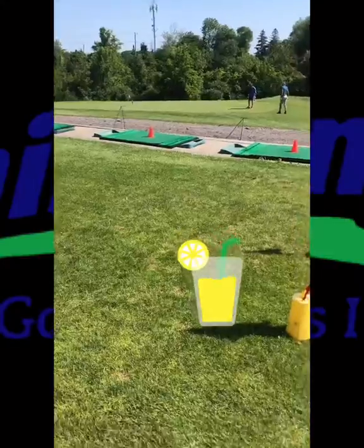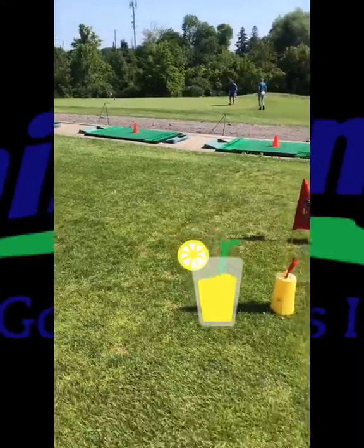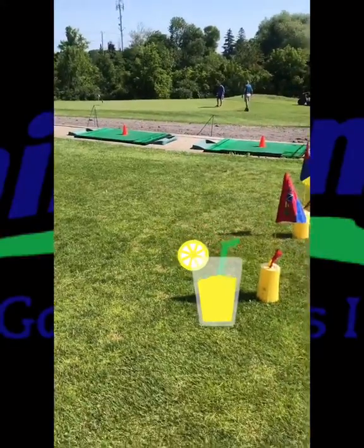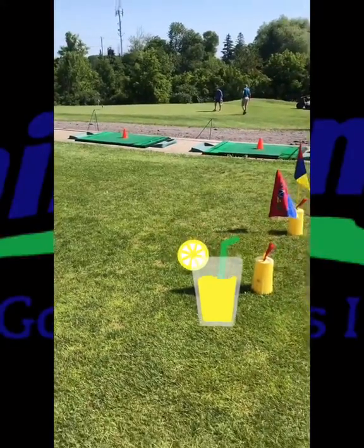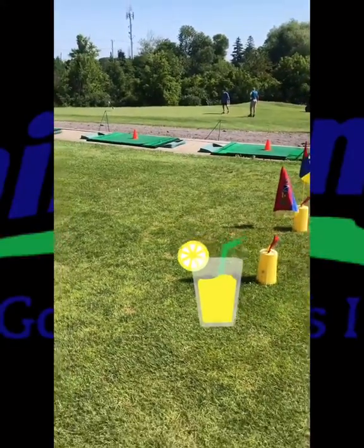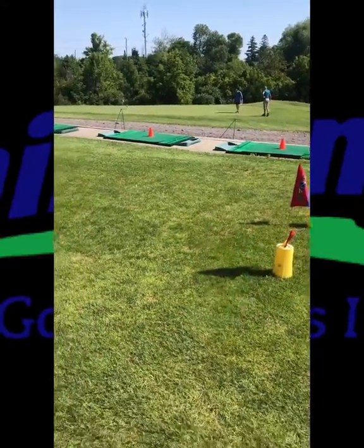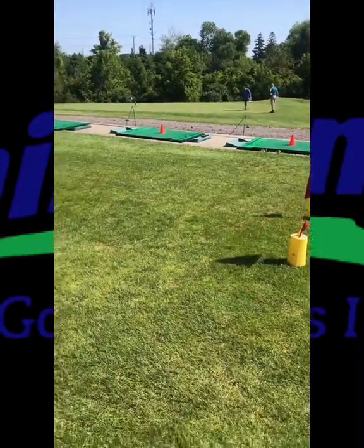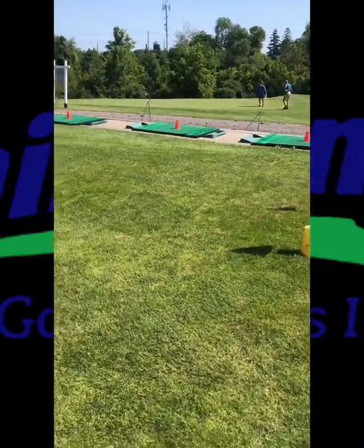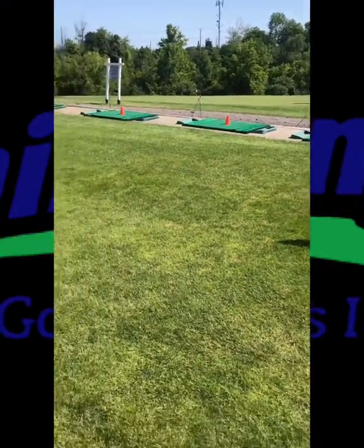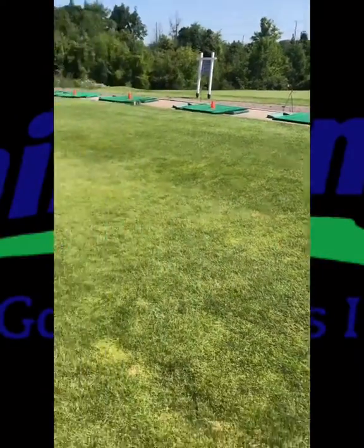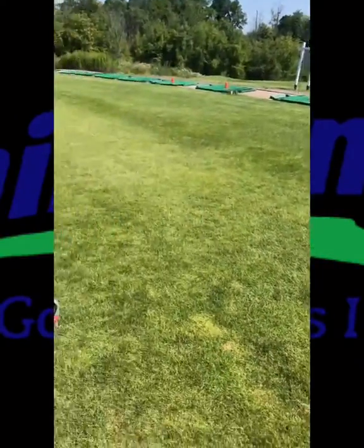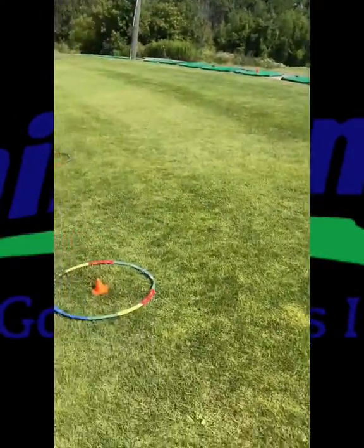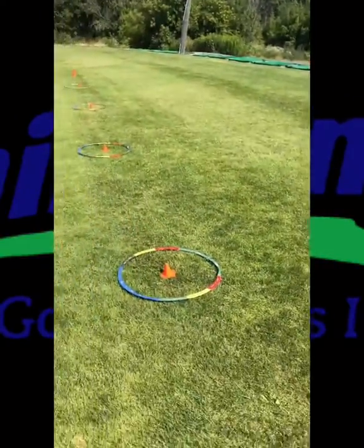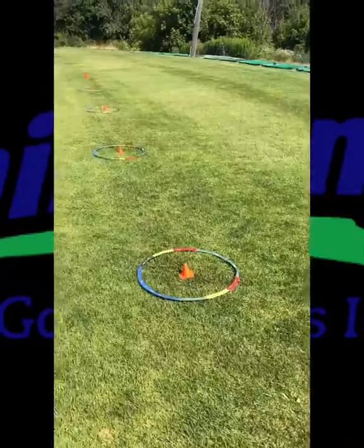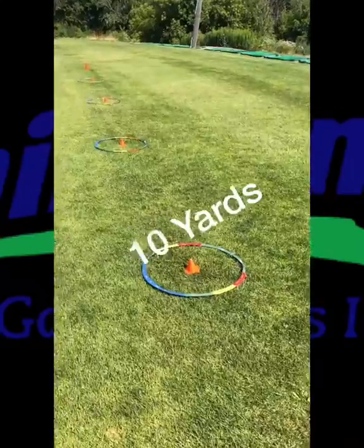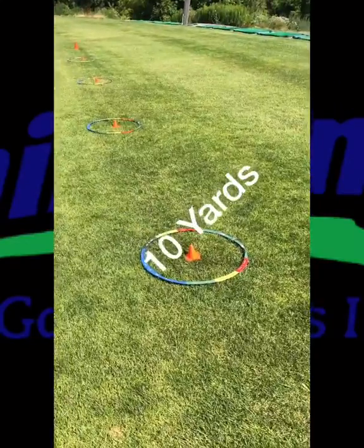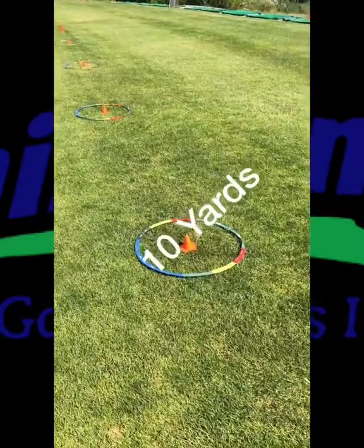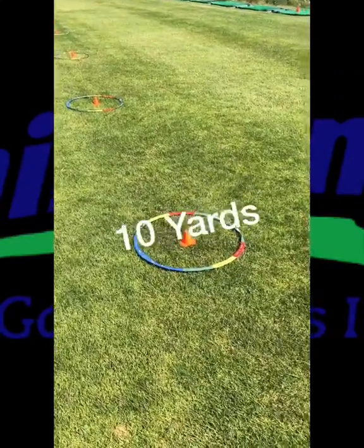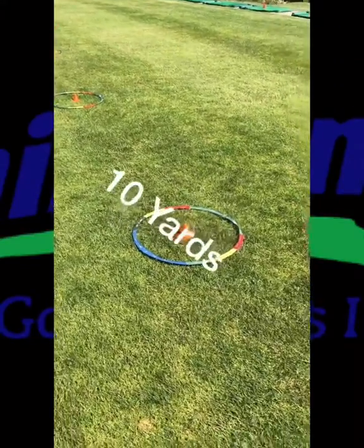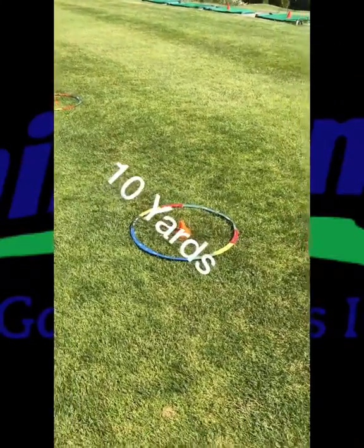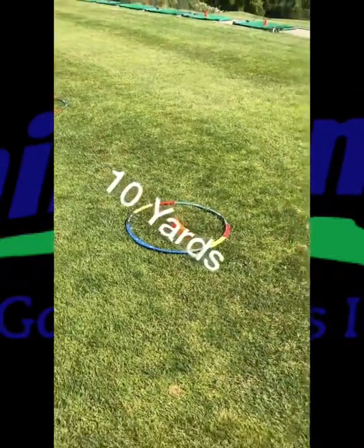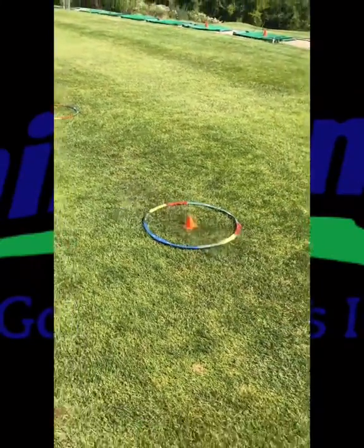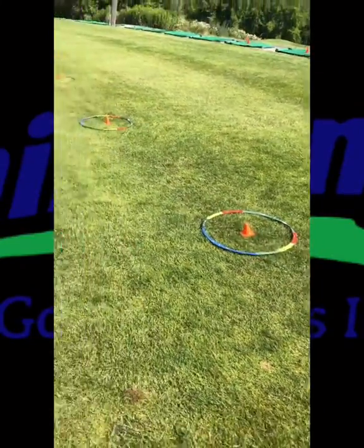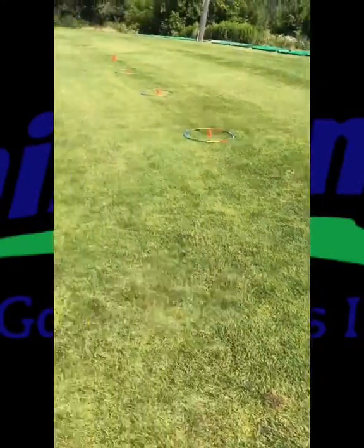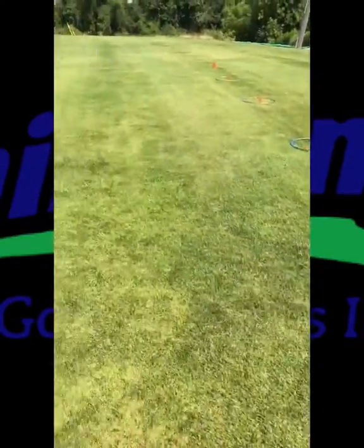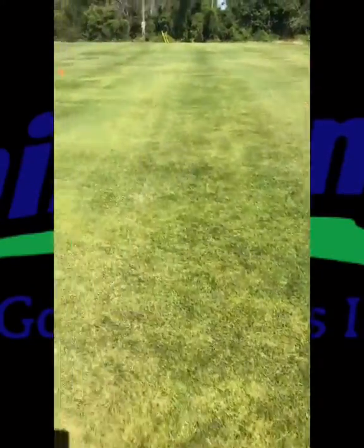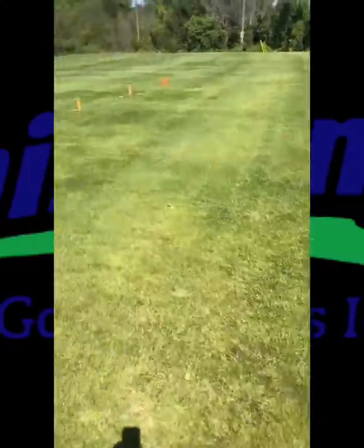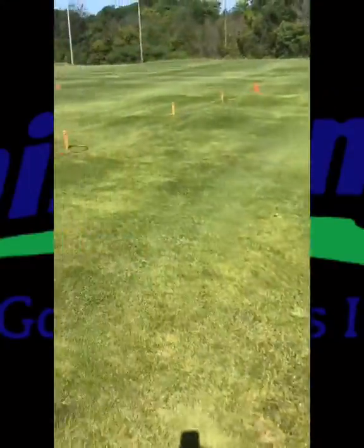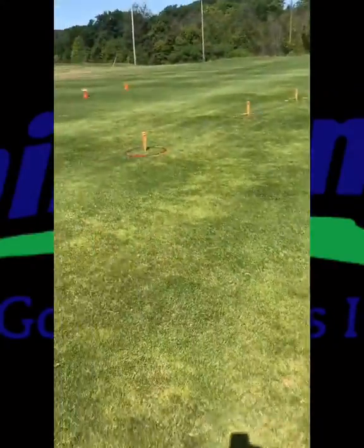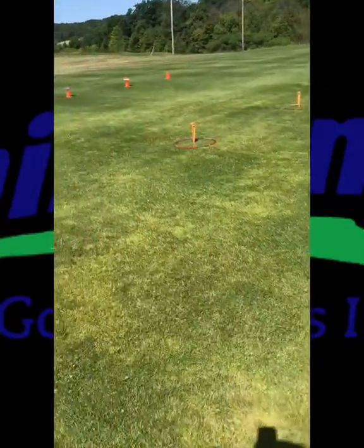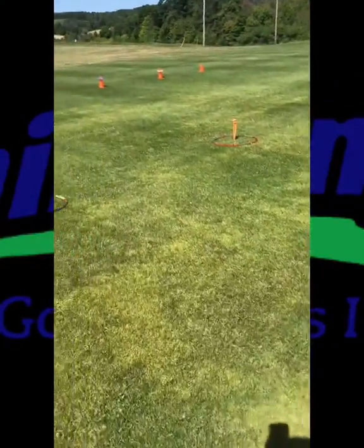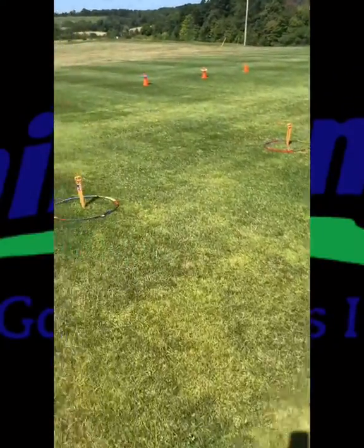We'll be chipping 10 balls to a 10-yard target — every ball that goes into that target gets their team 5 points. The next 10-ball volley will go to the 20-yard station, where we get 10 points for every ball that lands in that target.